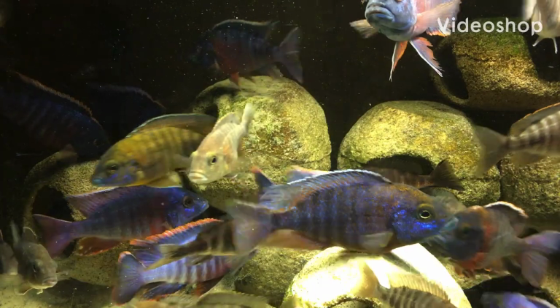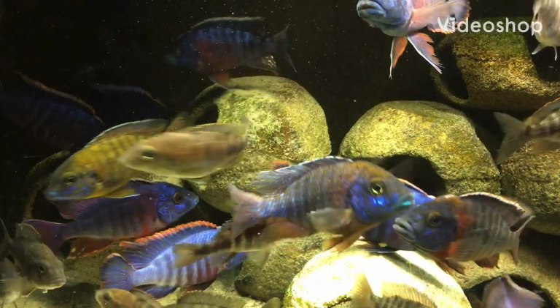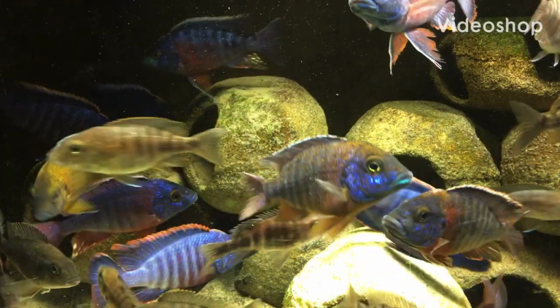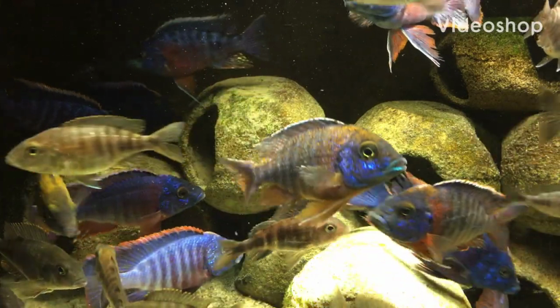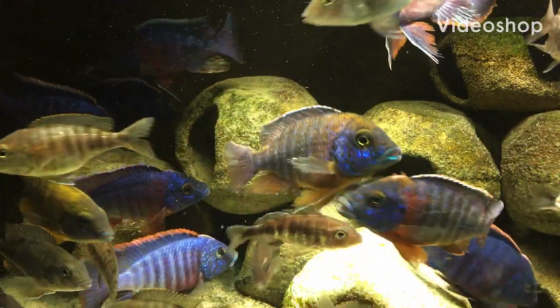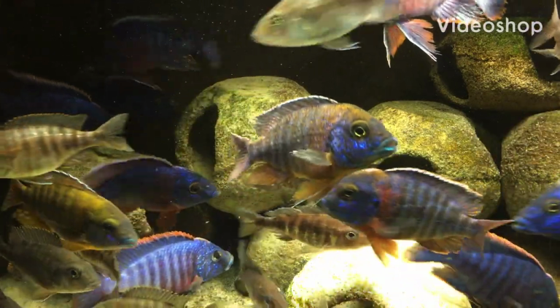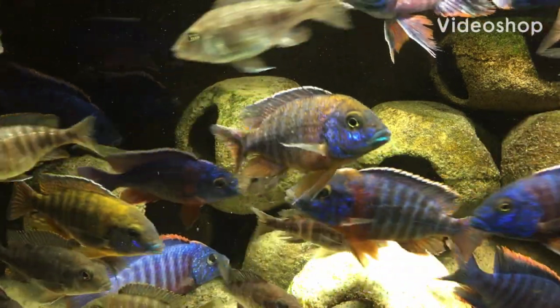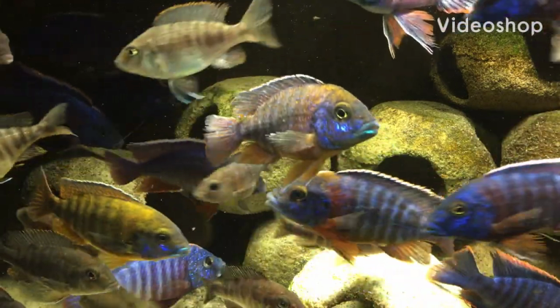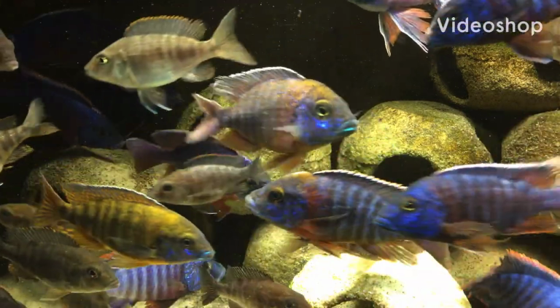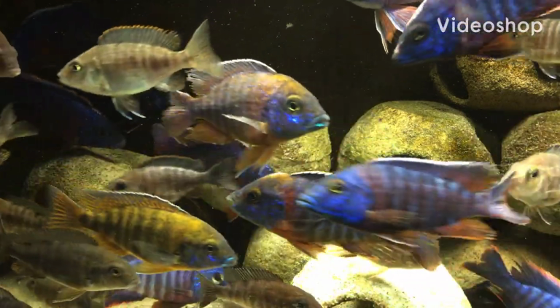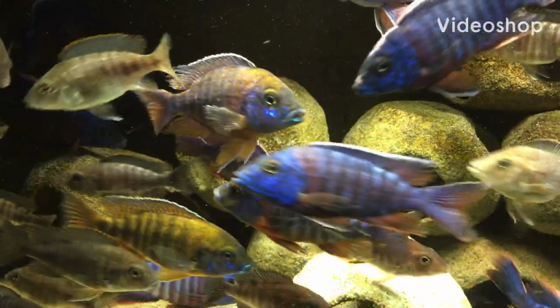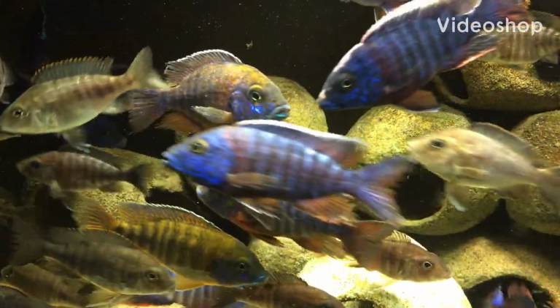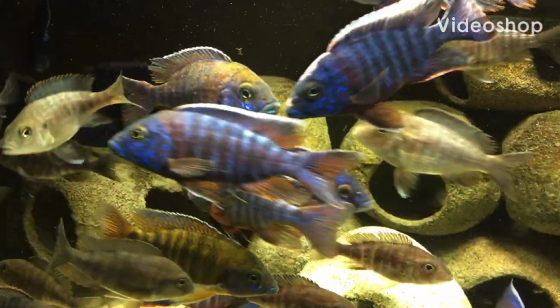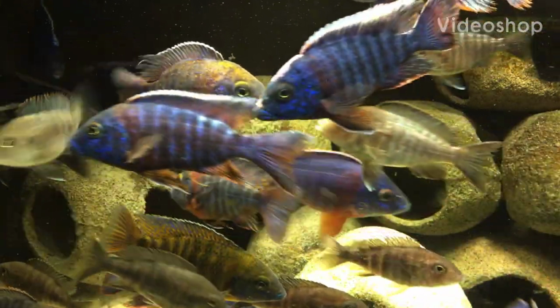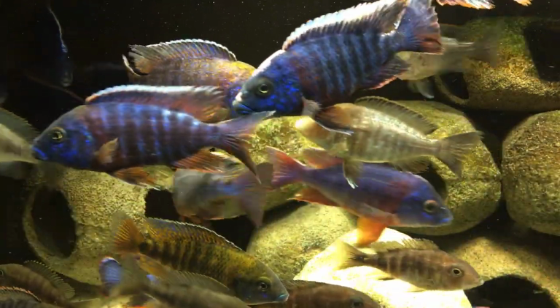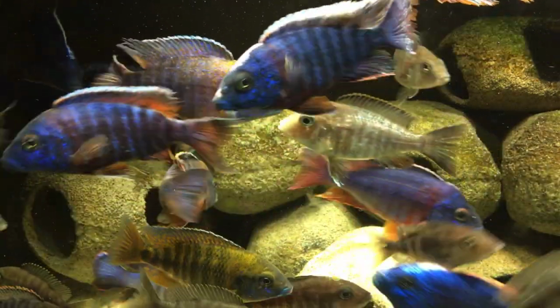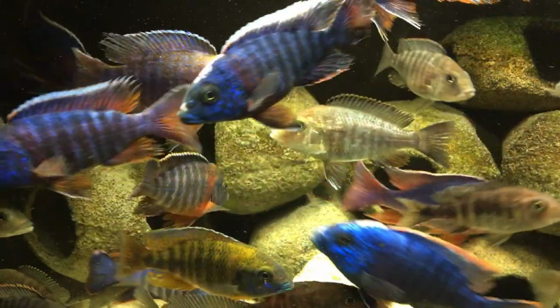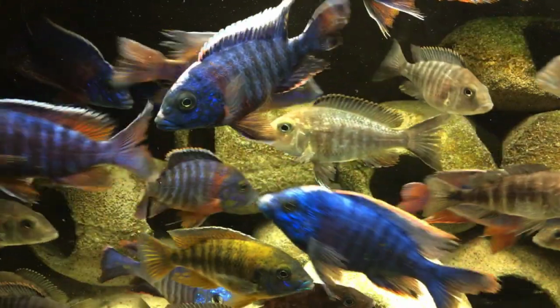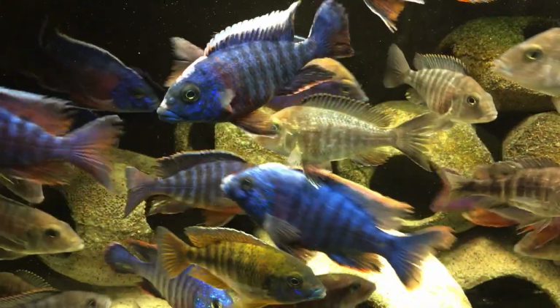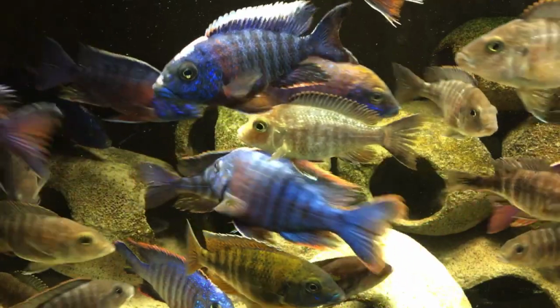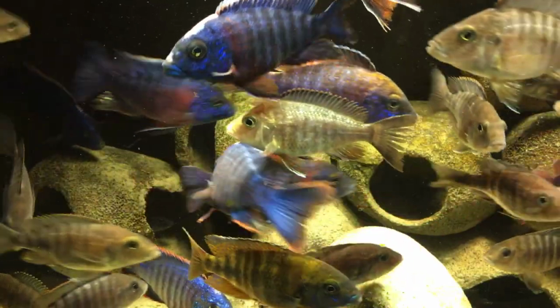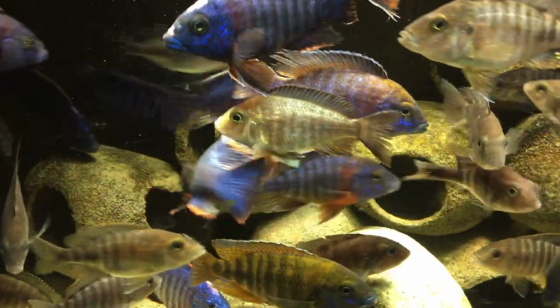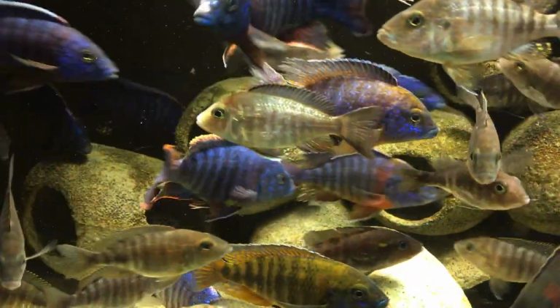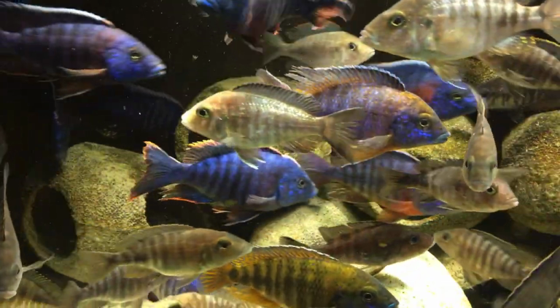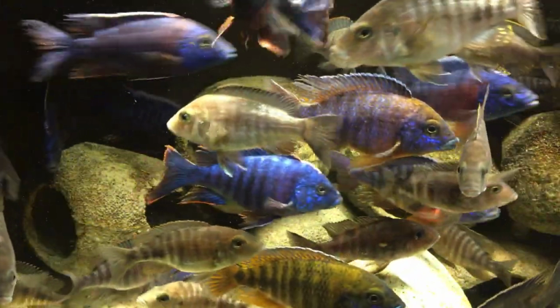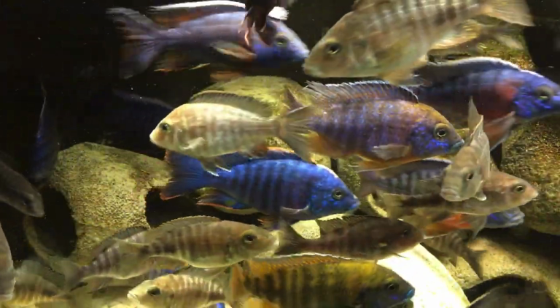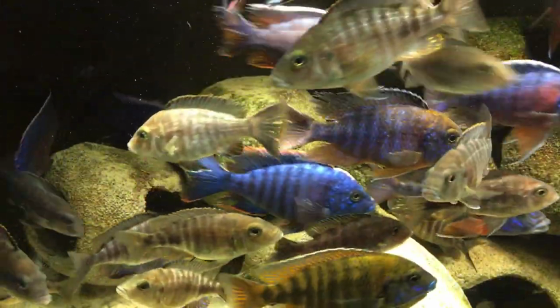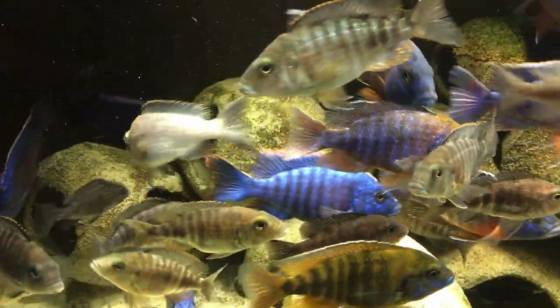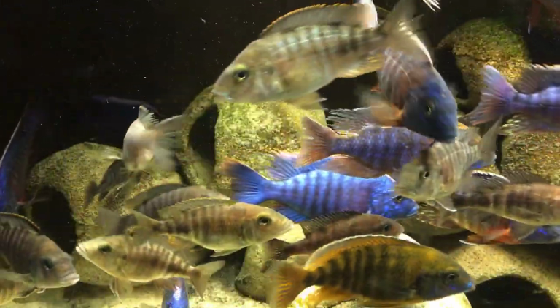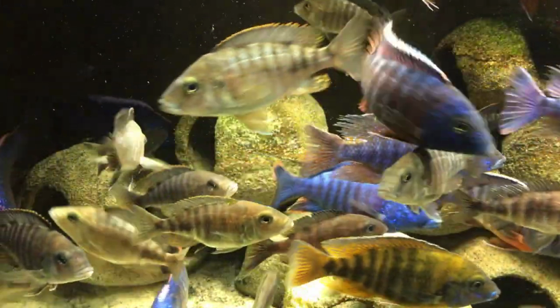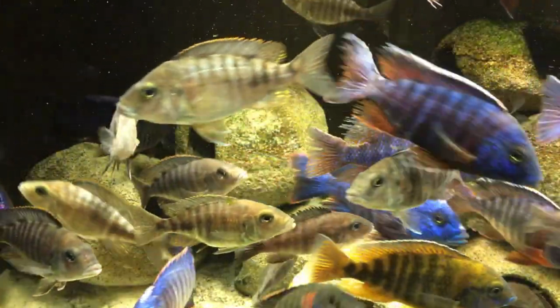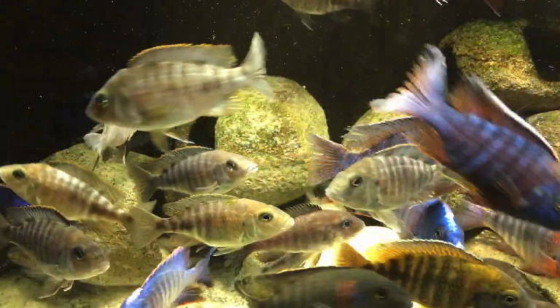Hey, this is Ricky Kennerly Cichlids. In this video we're looking at how to have a successful overcrowded aquarium.